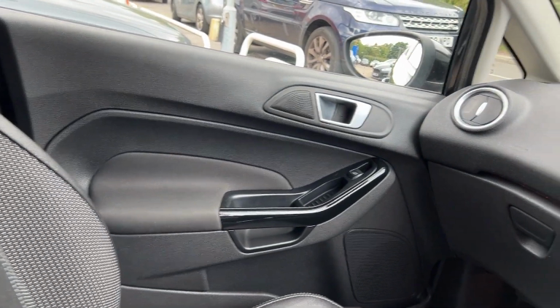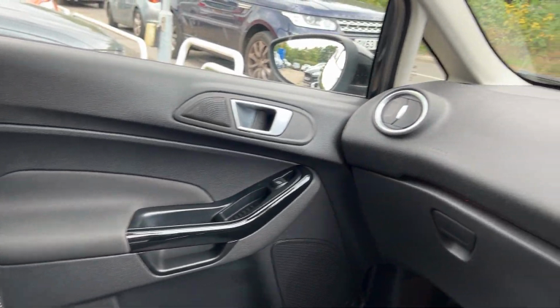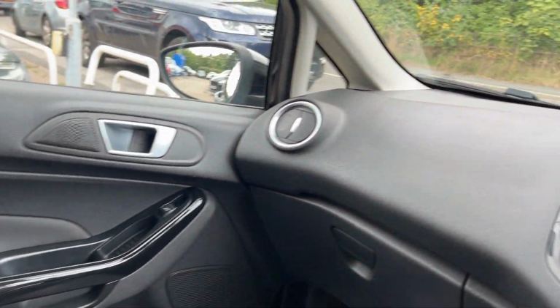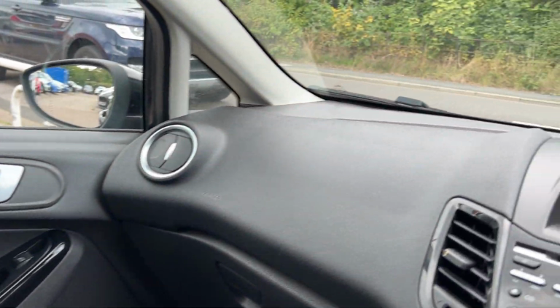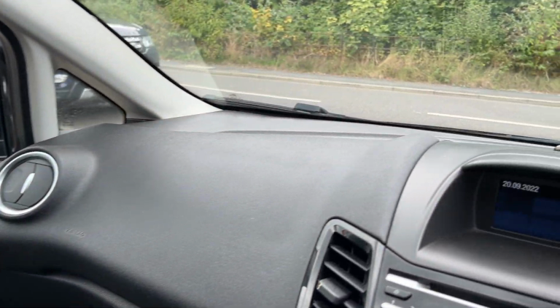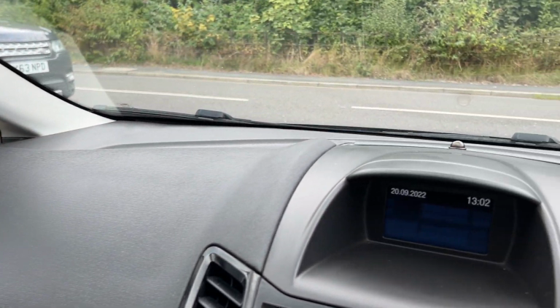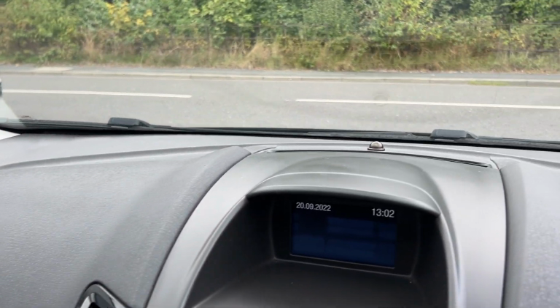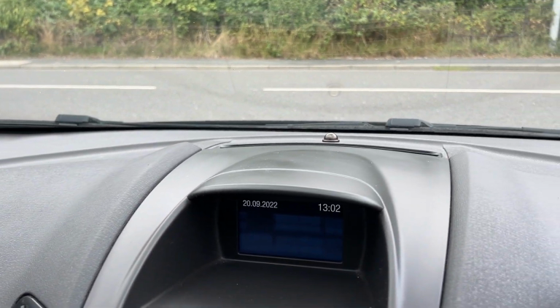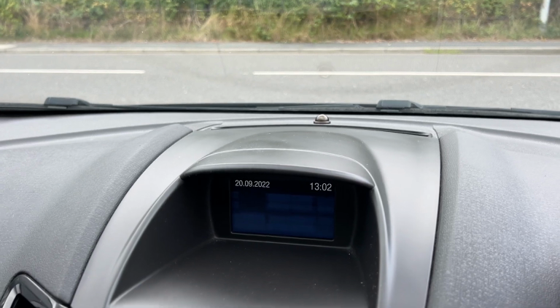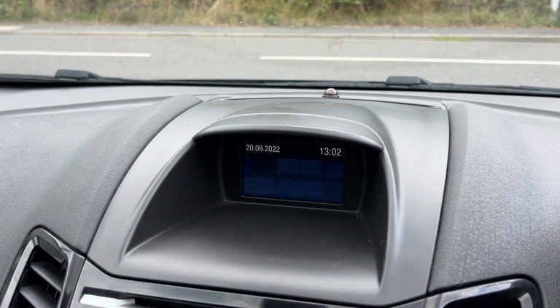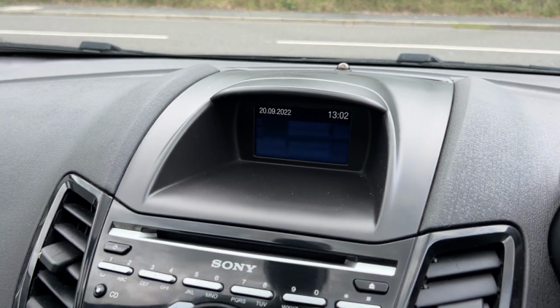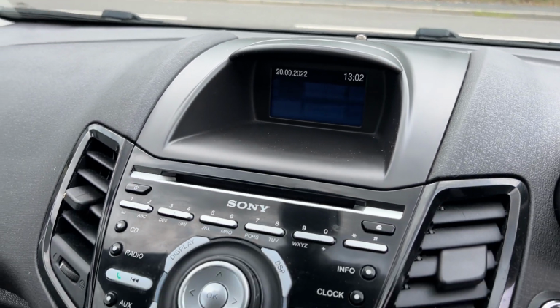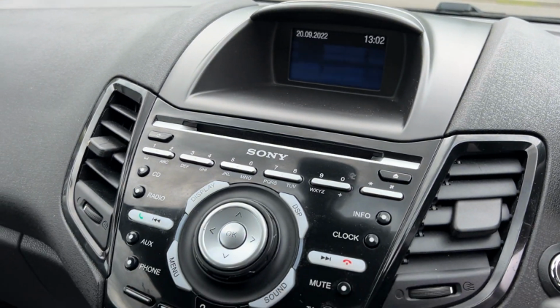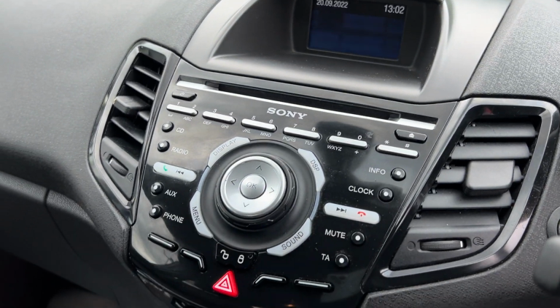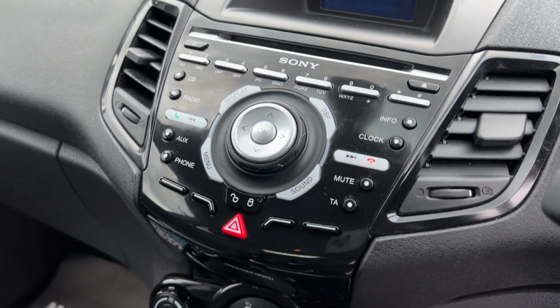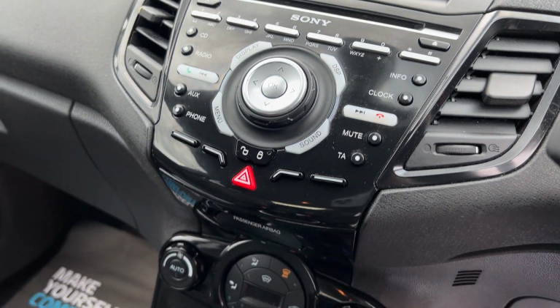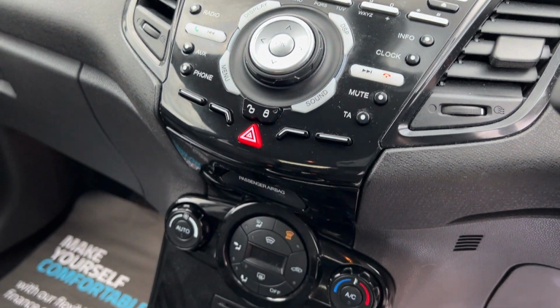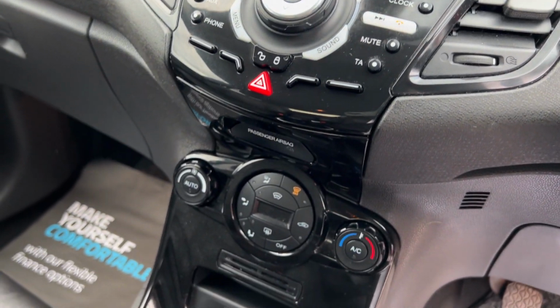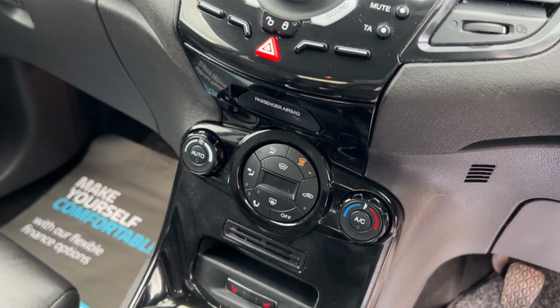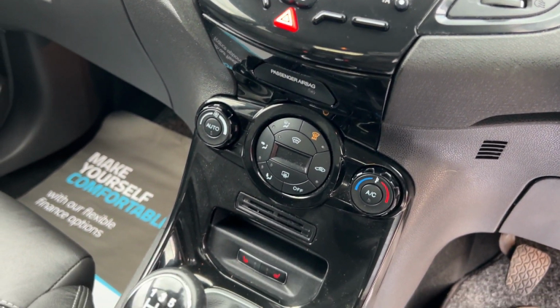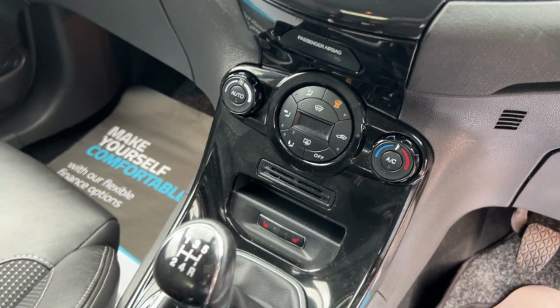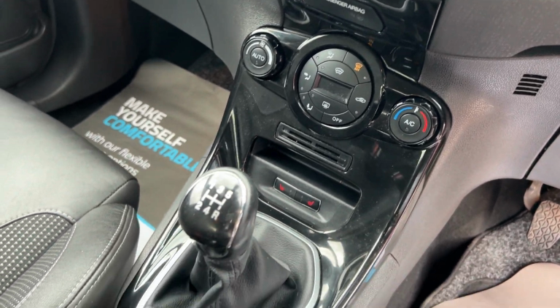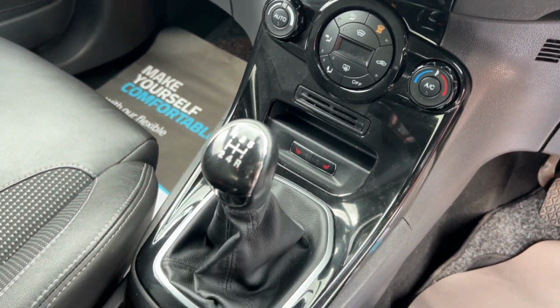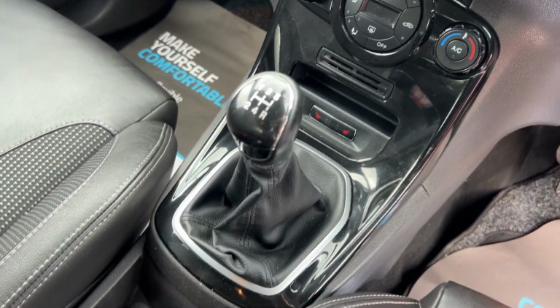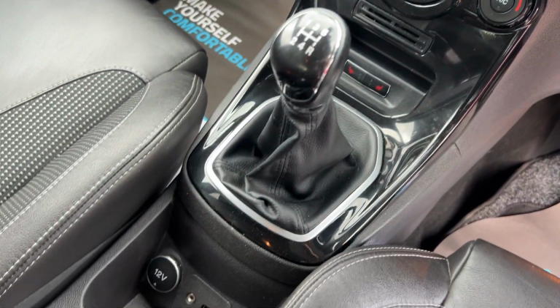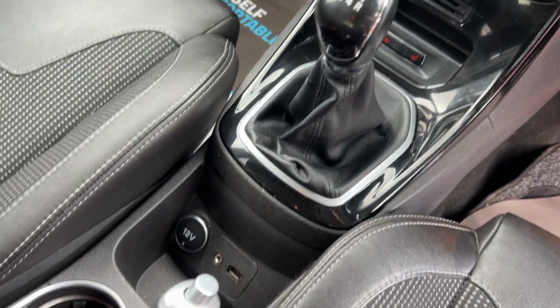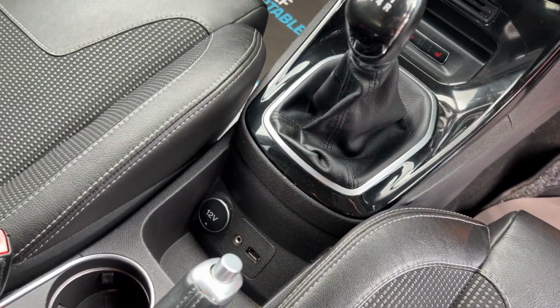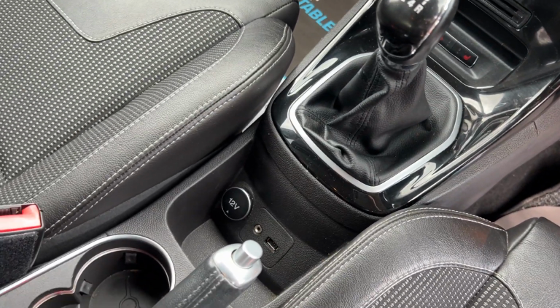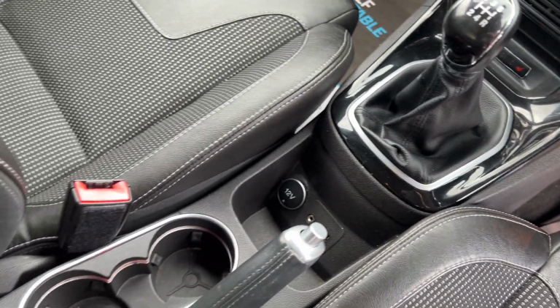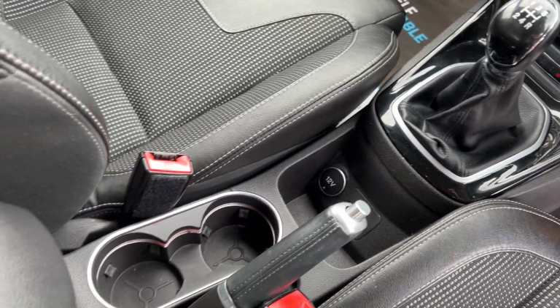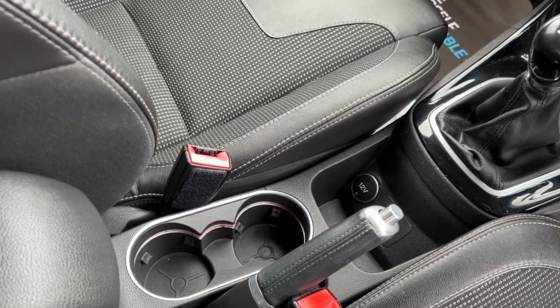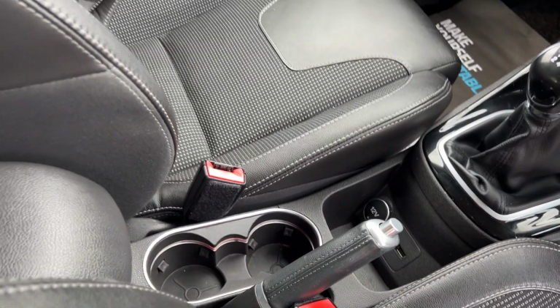It has a Sony DAB radio, heated screens, air conditioning, heated seats, five-speed gearbox, auxiliary and USB ports, and cupholders here.